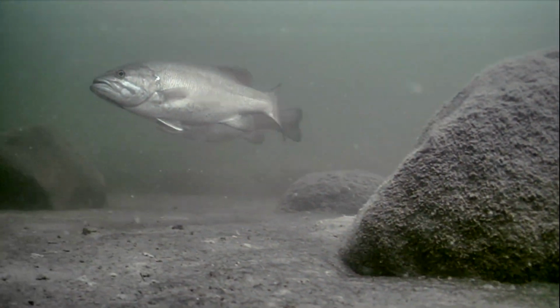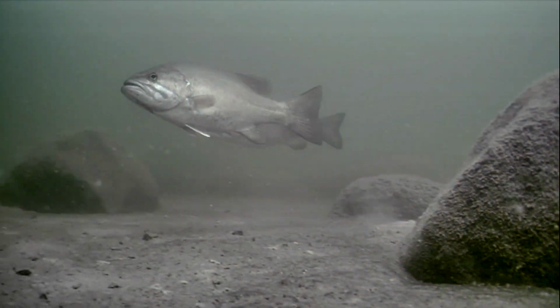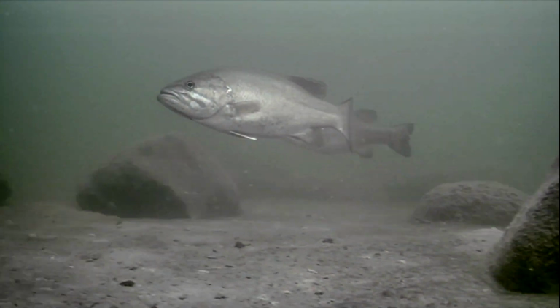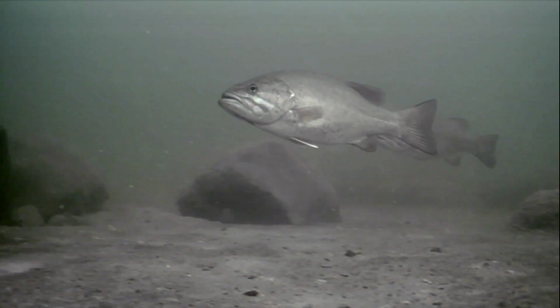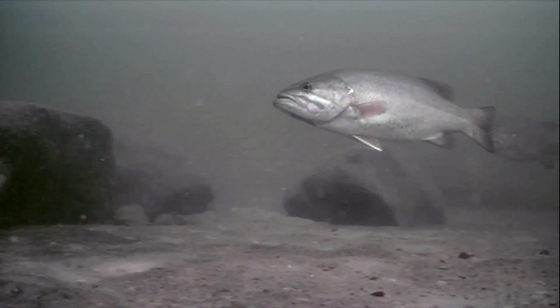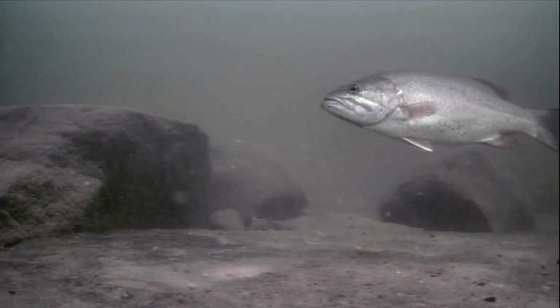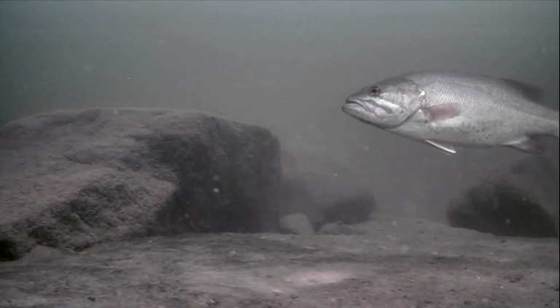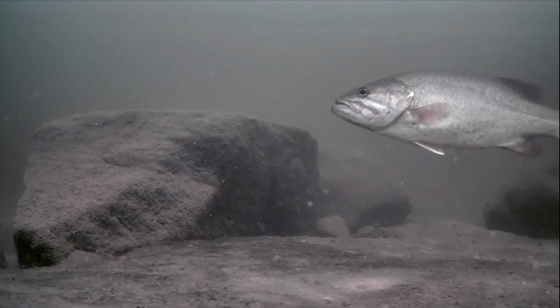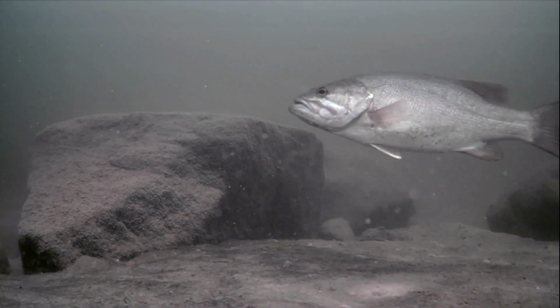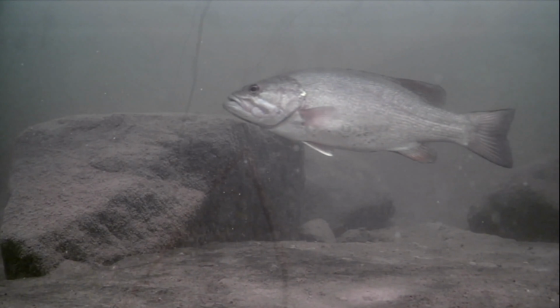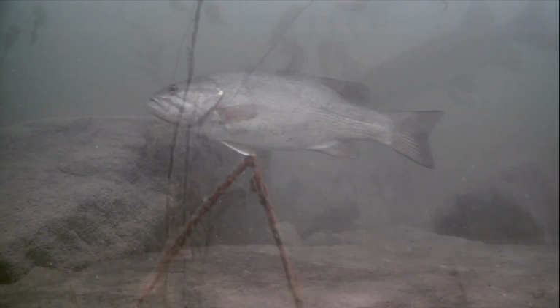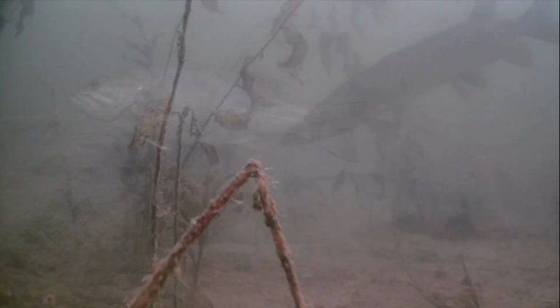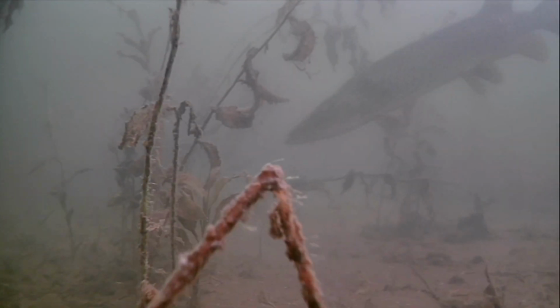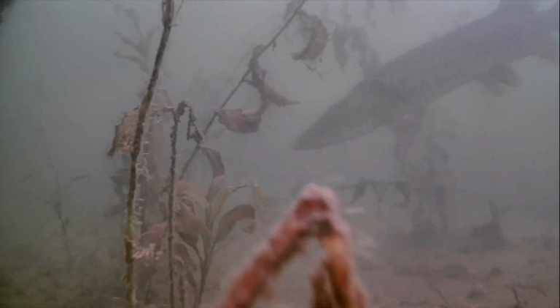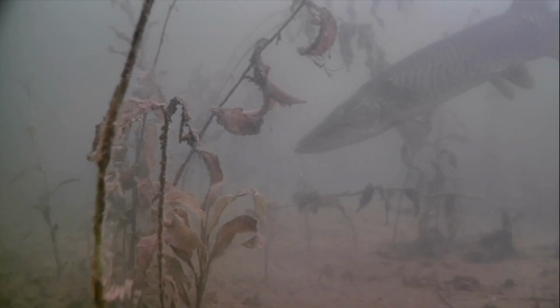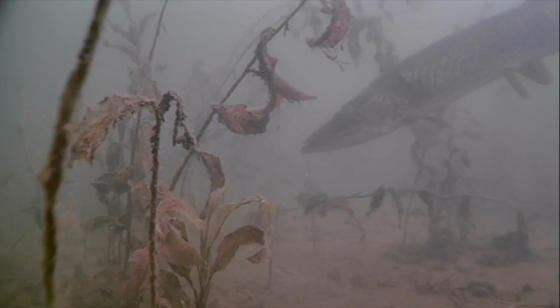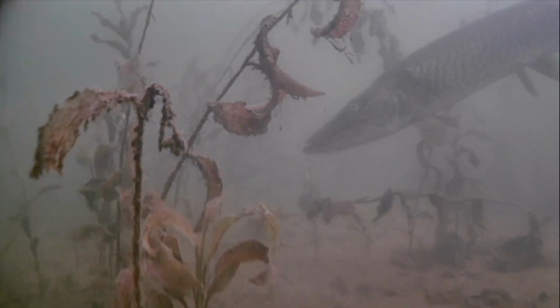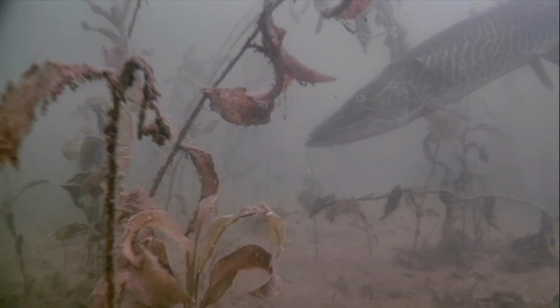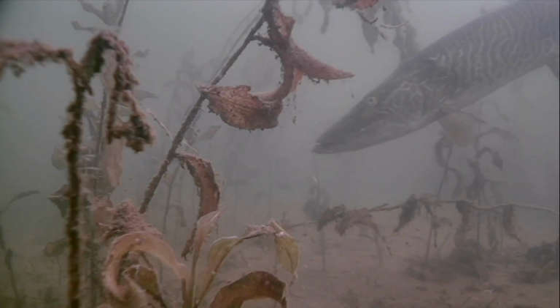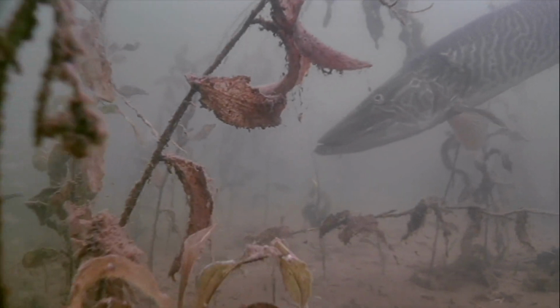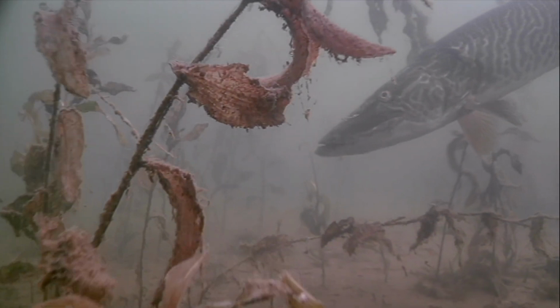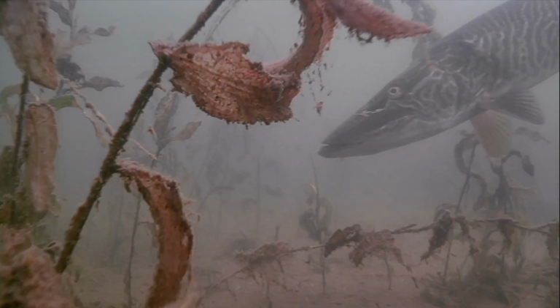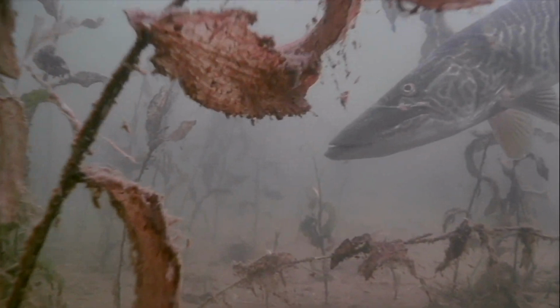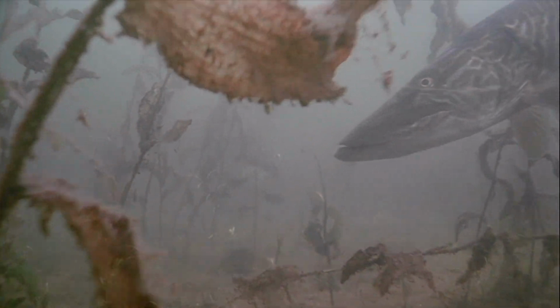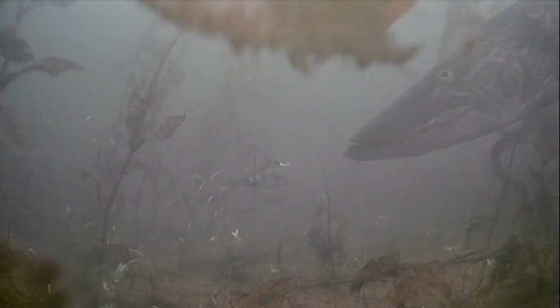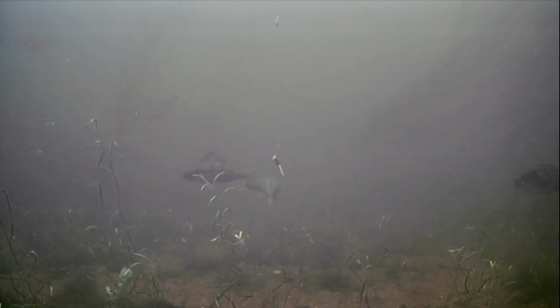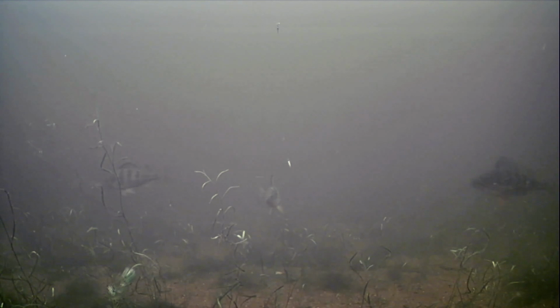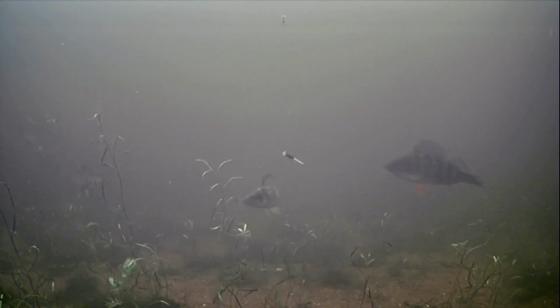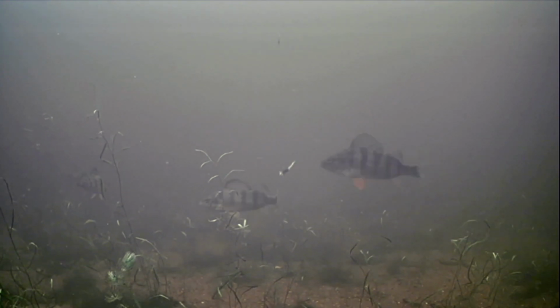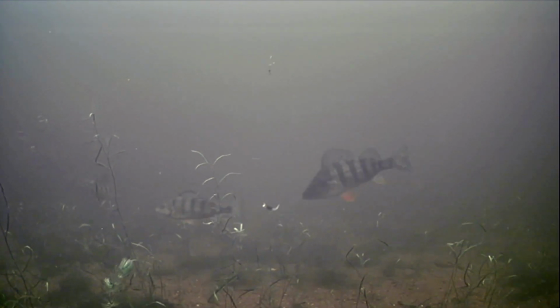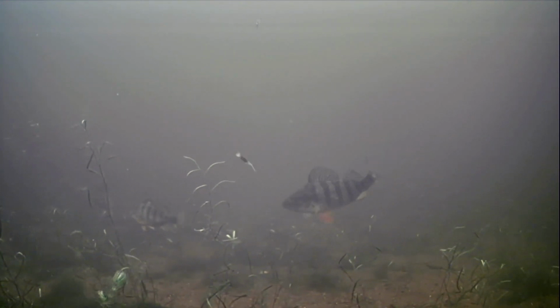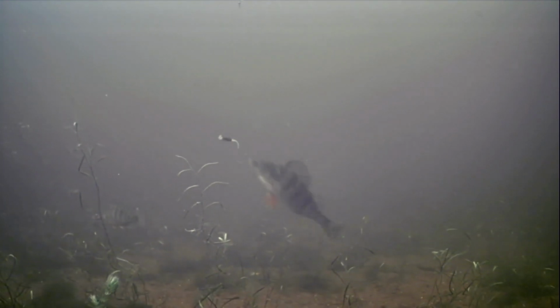Moreover, lots of fish have moved shallow now — bass, walleyes, muskies and more — making them easy to spot with your AquaView.